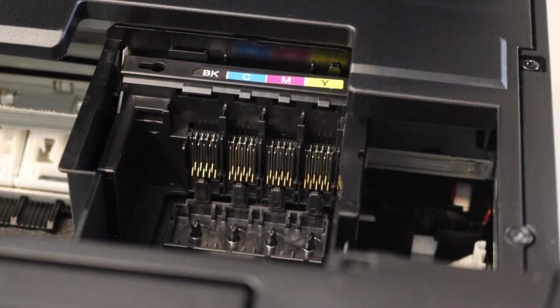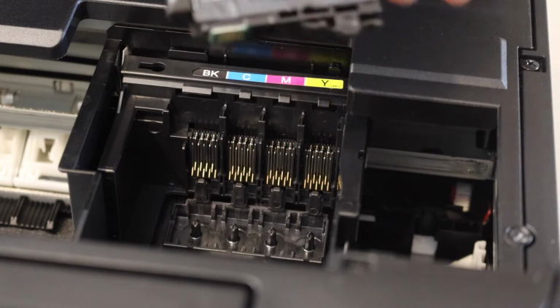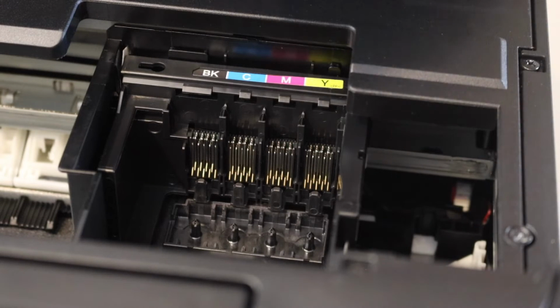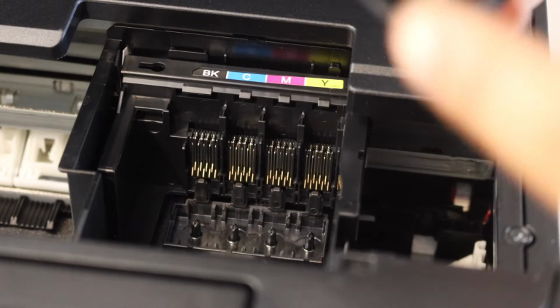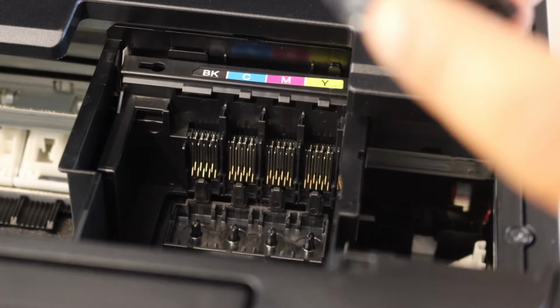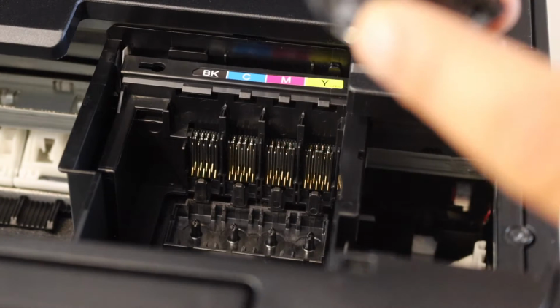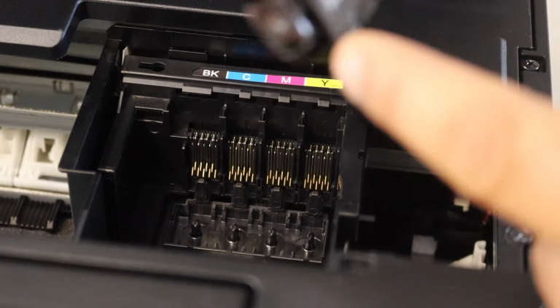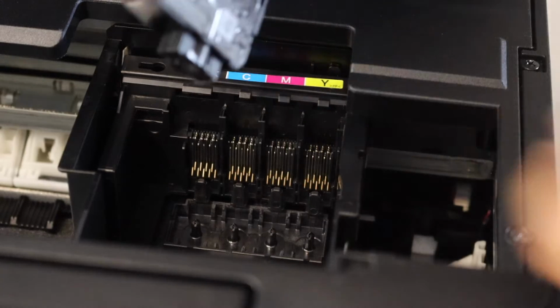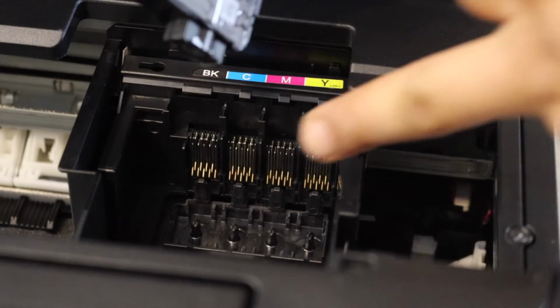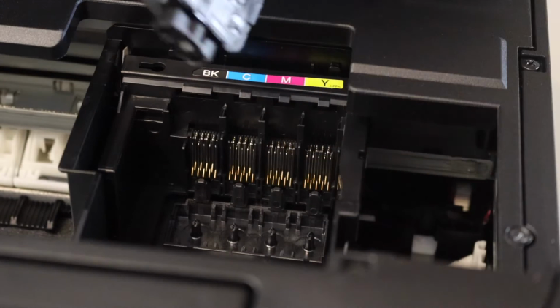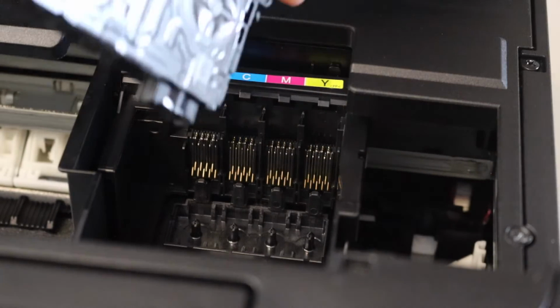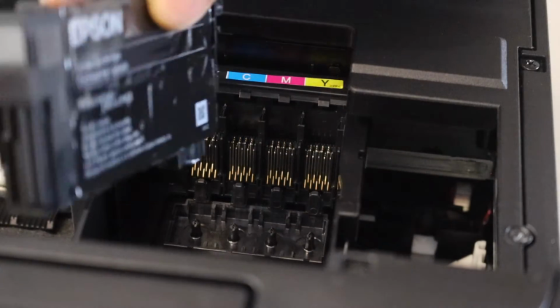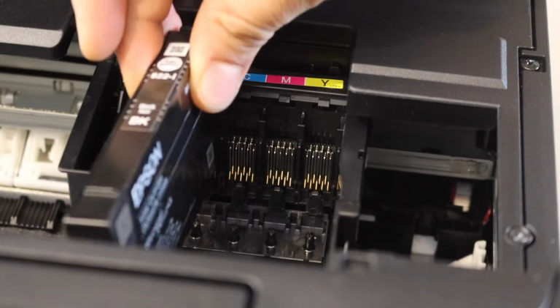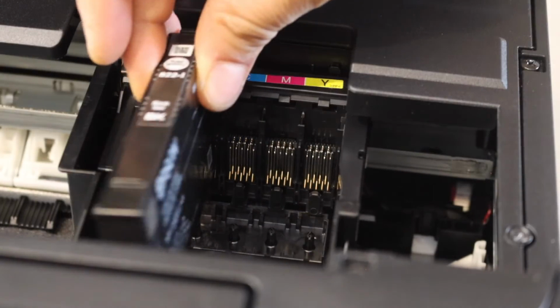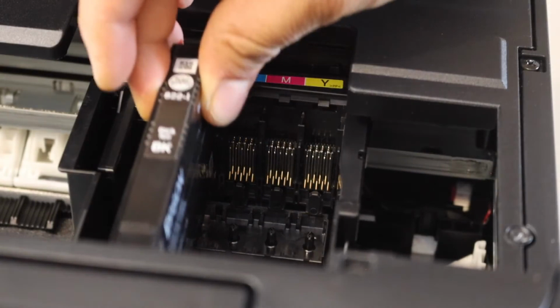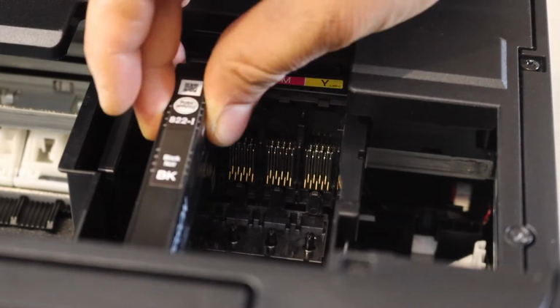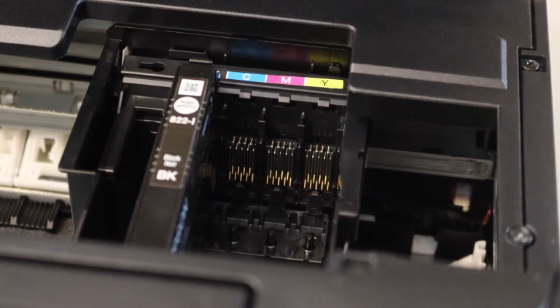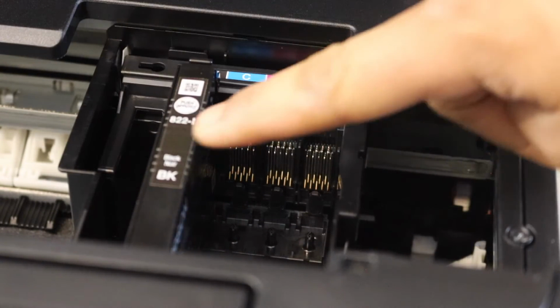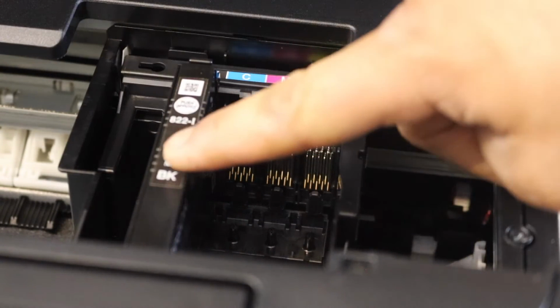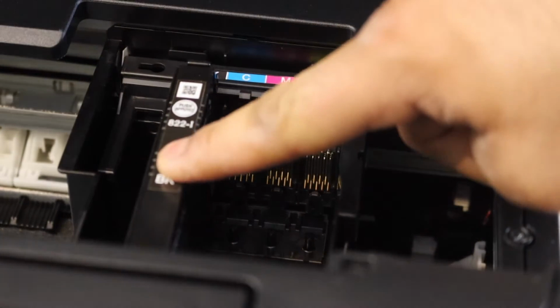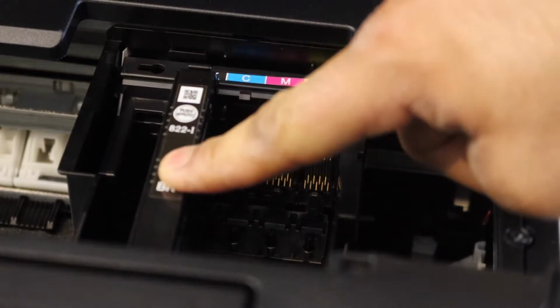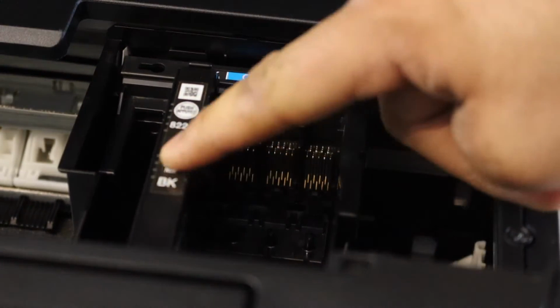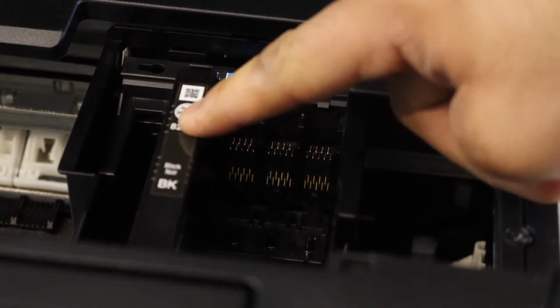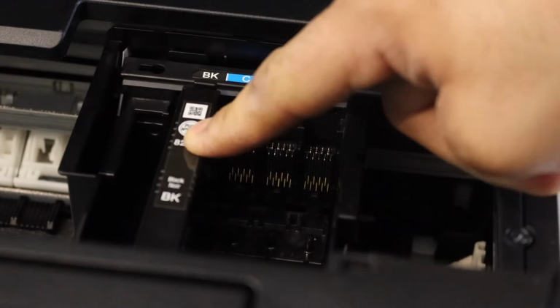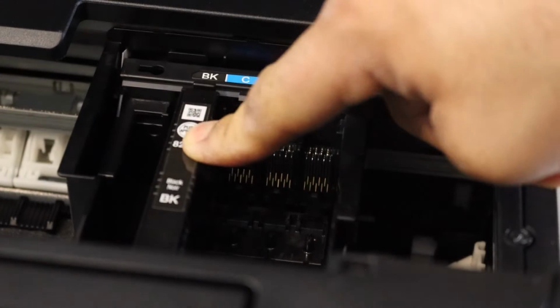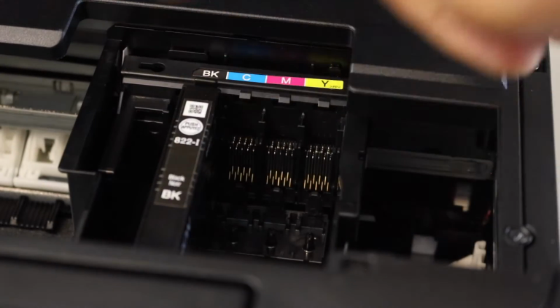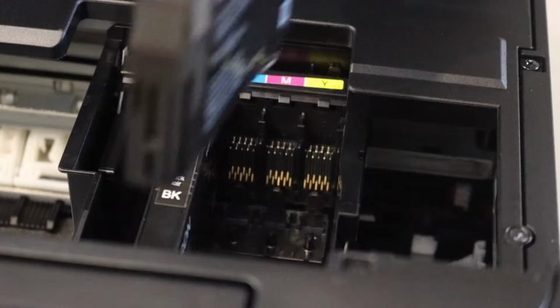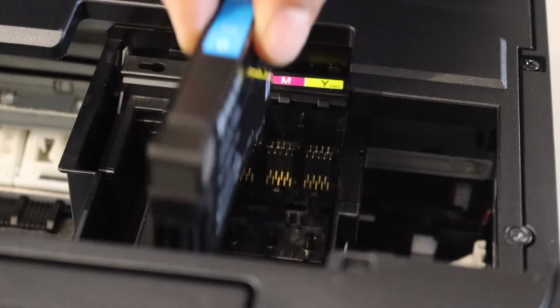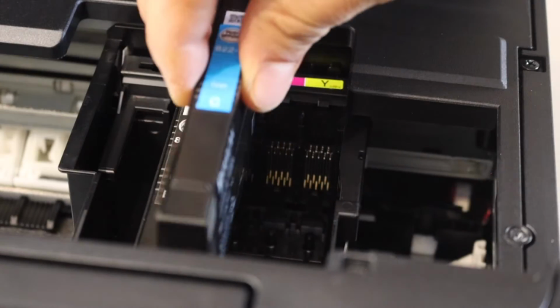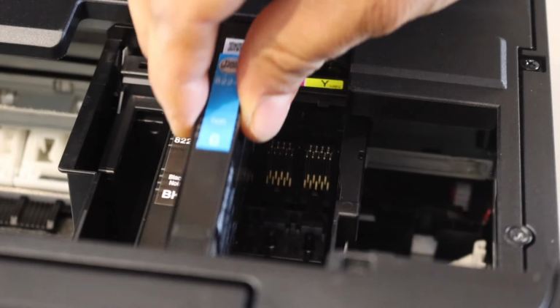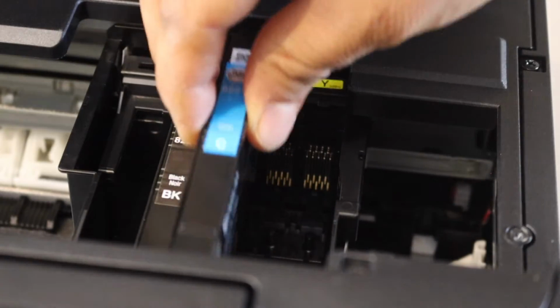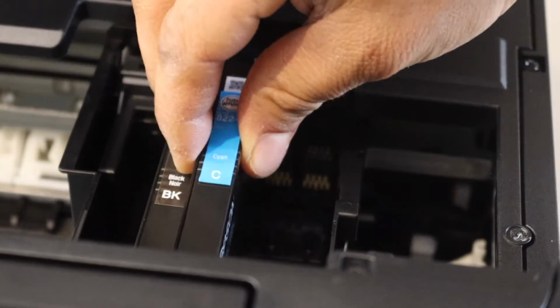Place the ink cartridge as it should be — this side should be at the nozzle side. Press until you hear a lock sound; simply press it down.